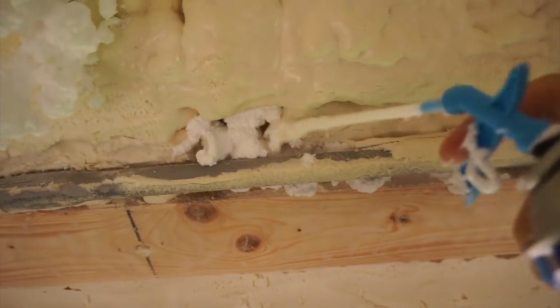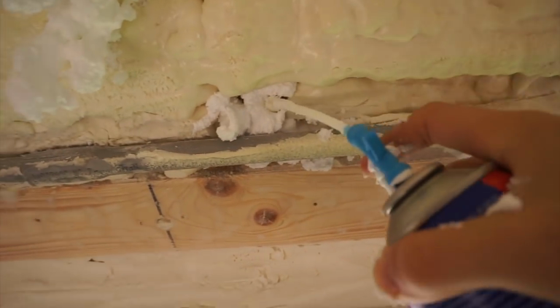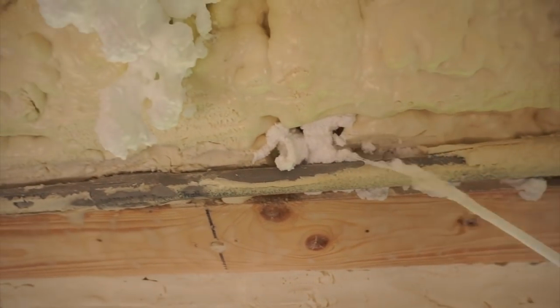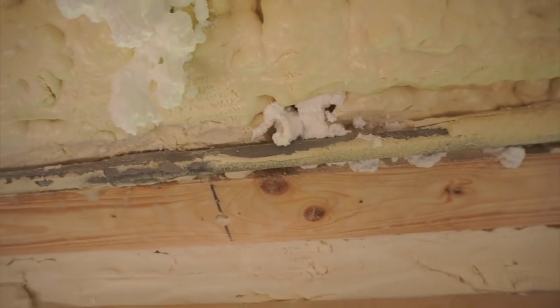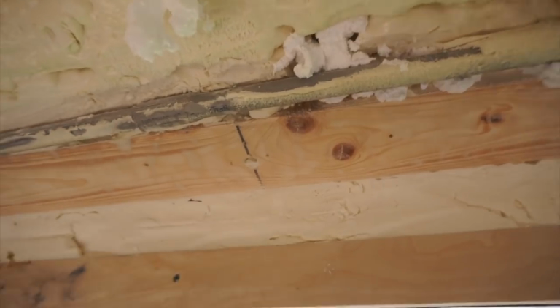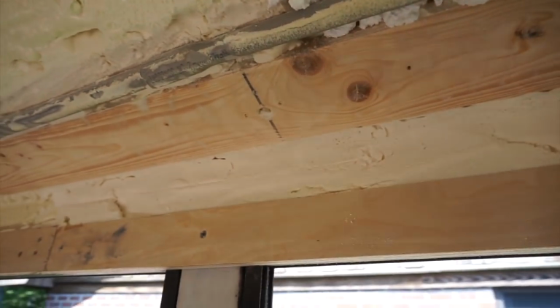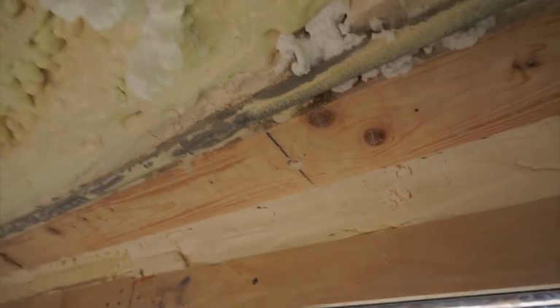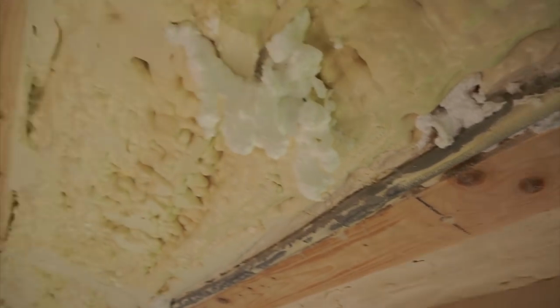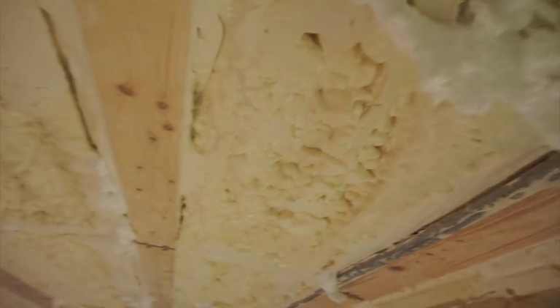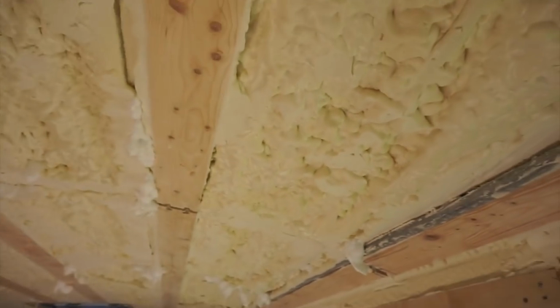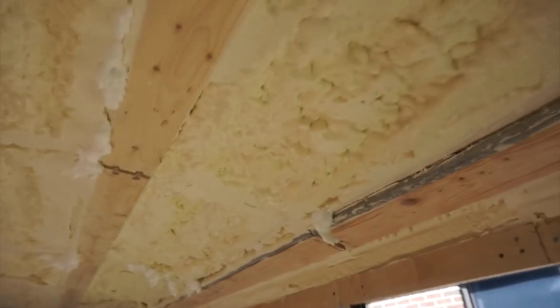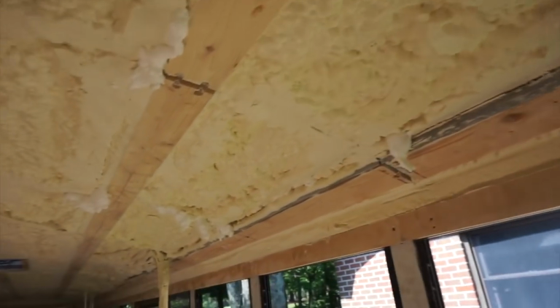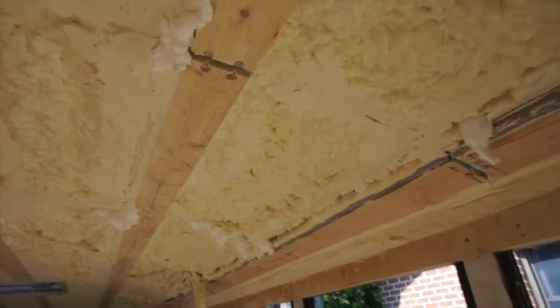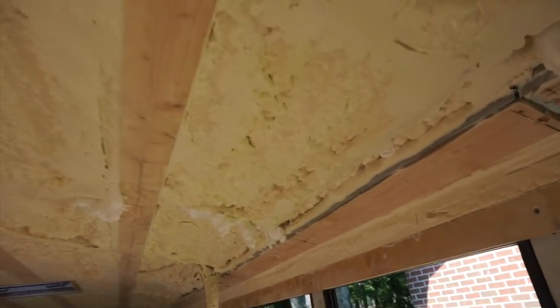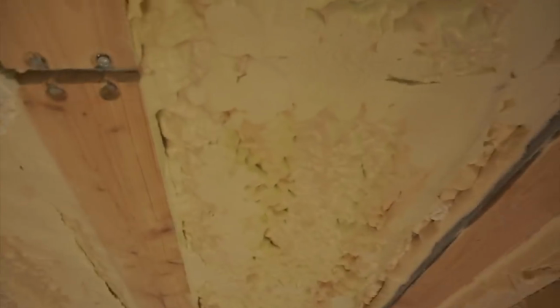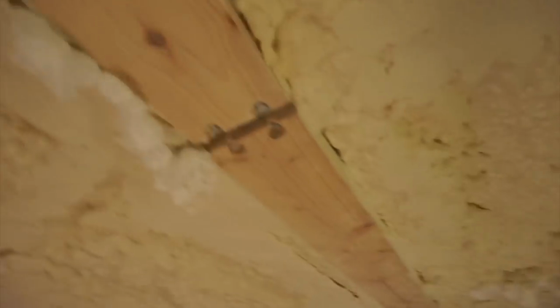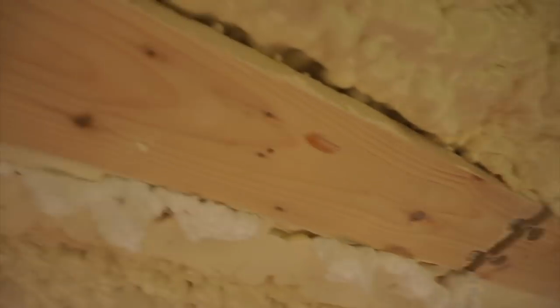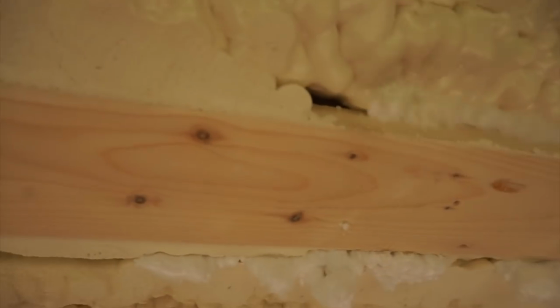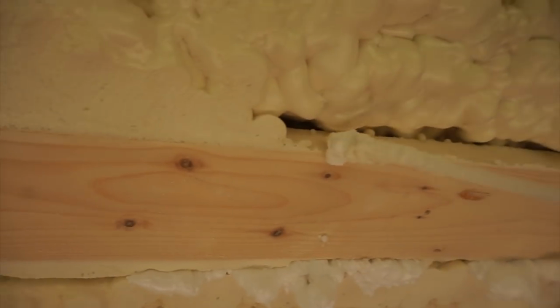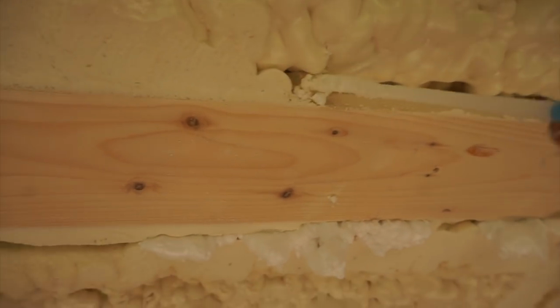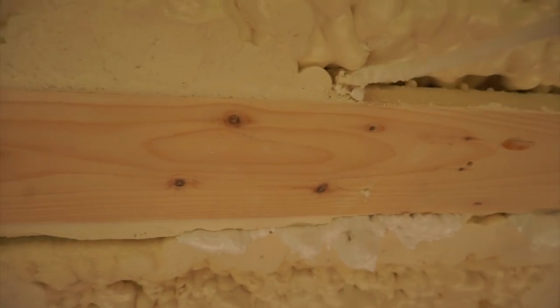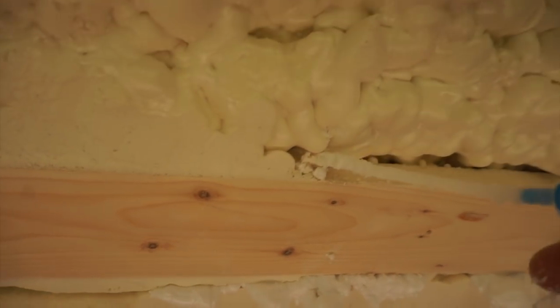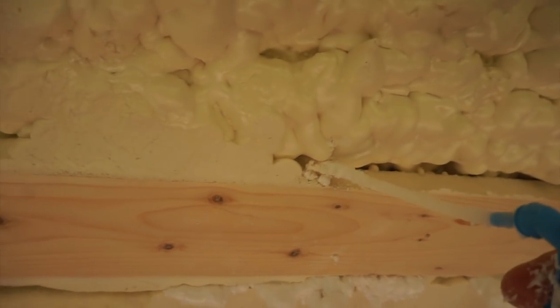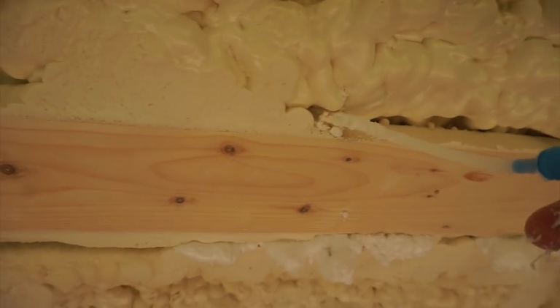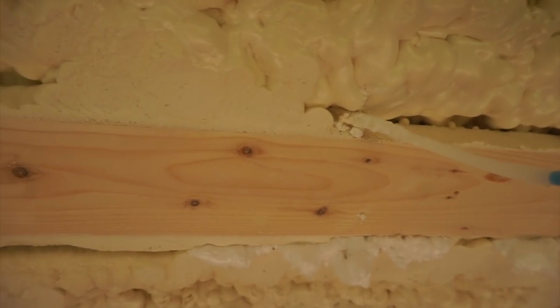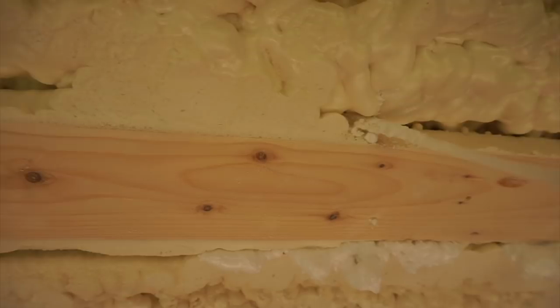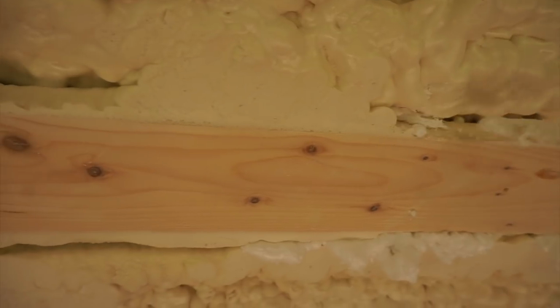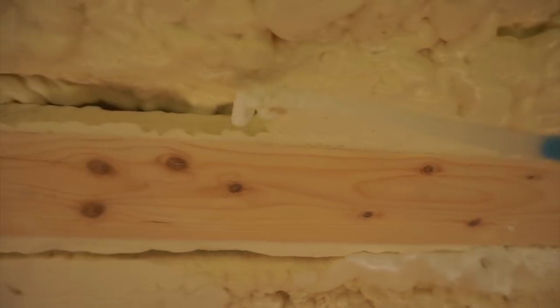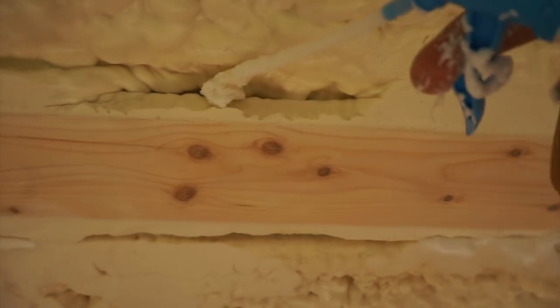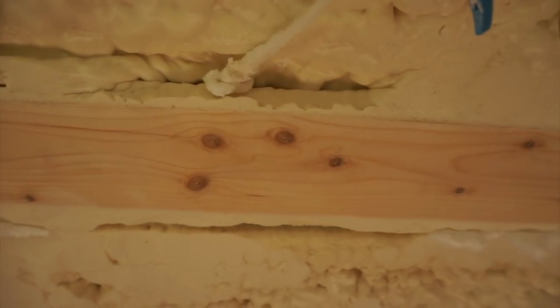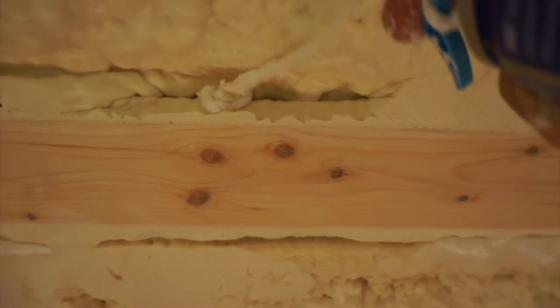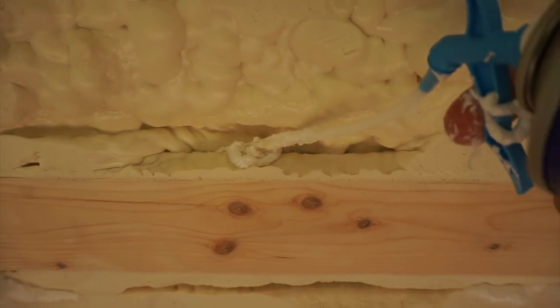I think Justin really just wants me to hit all the spots of metal that are exposed, because that's the worst part. But there are a couple of these big gaps behind the trim, and you can just tell that it's so hollow back there.